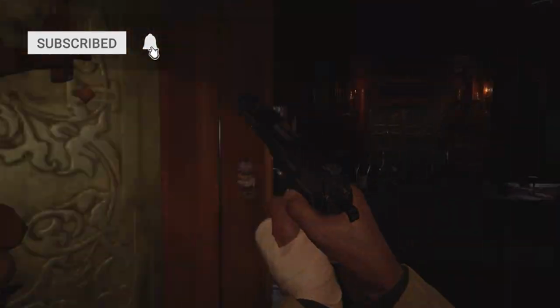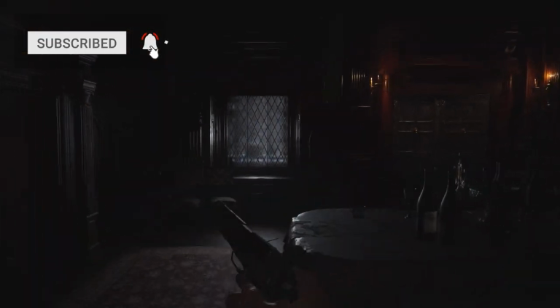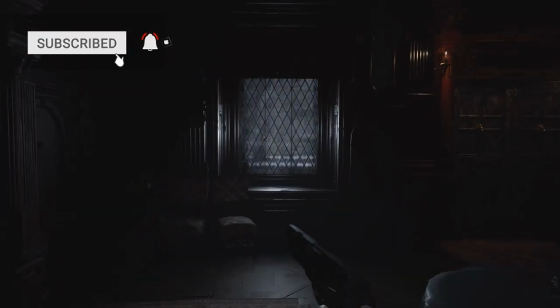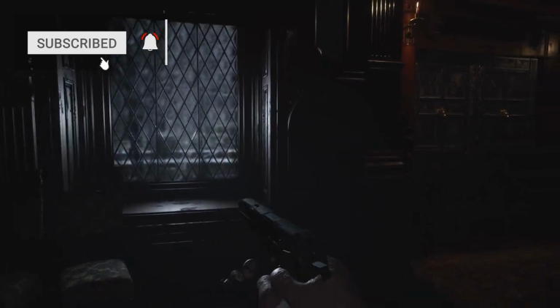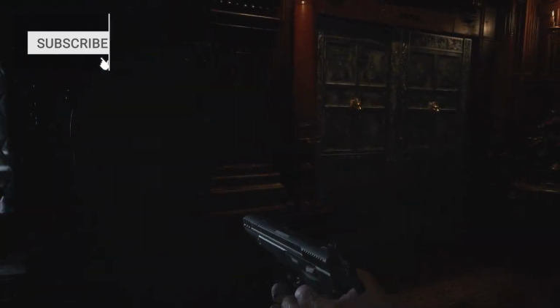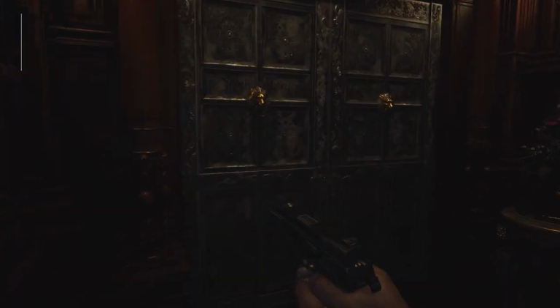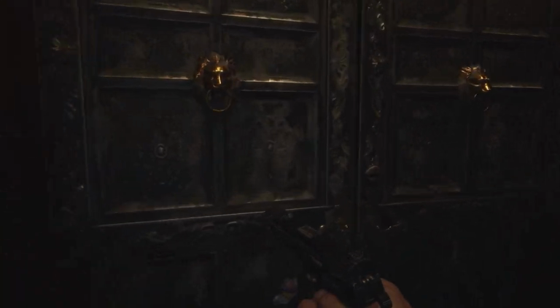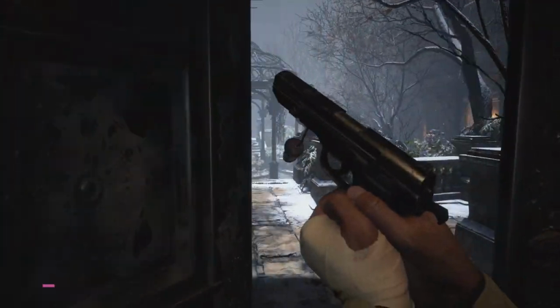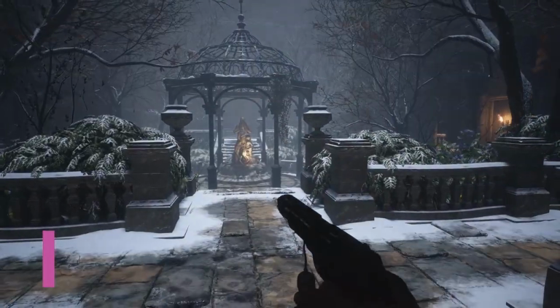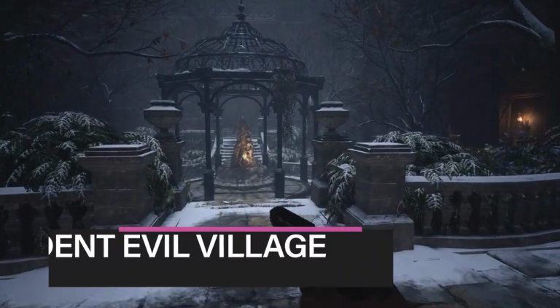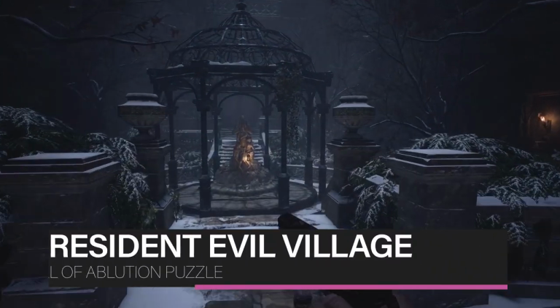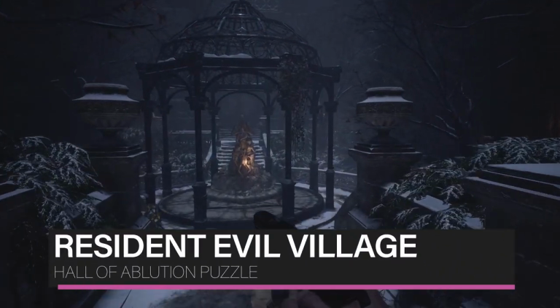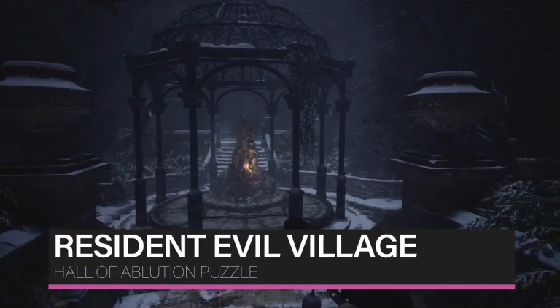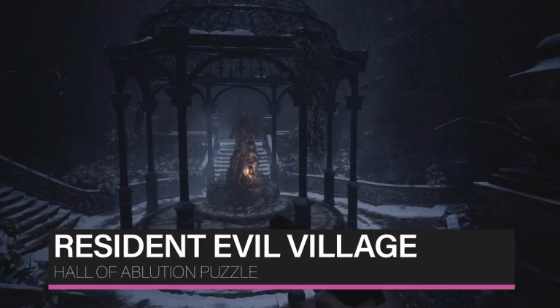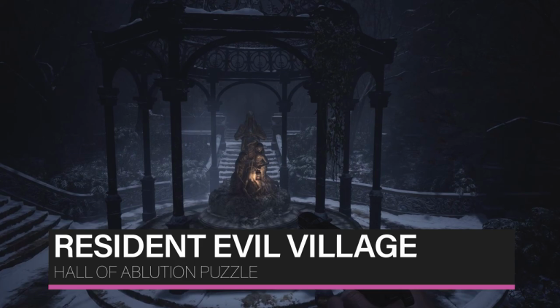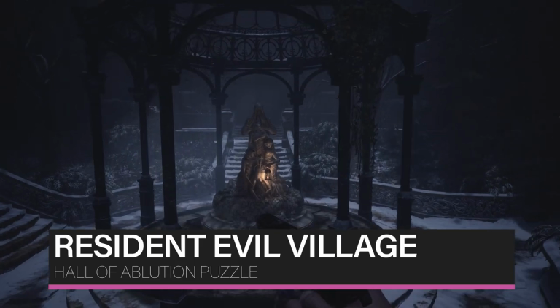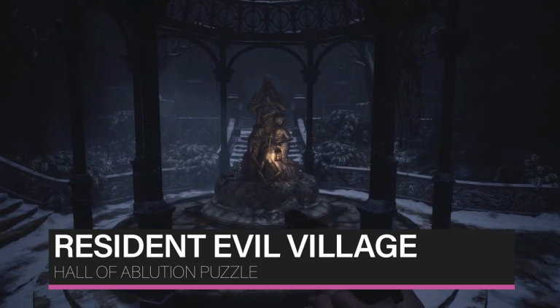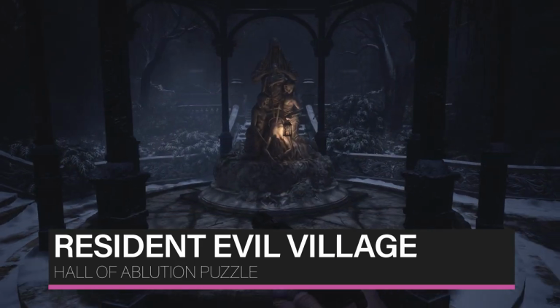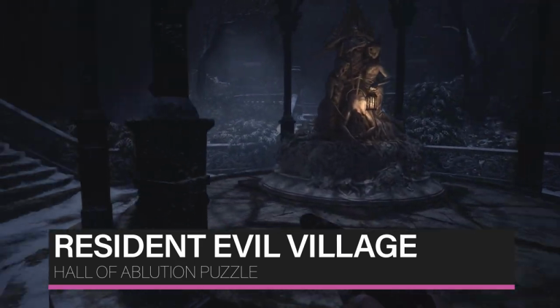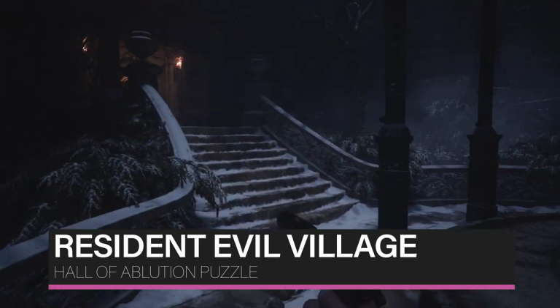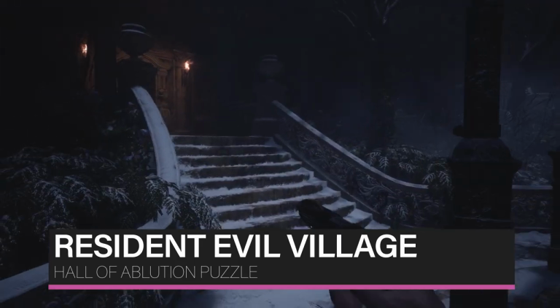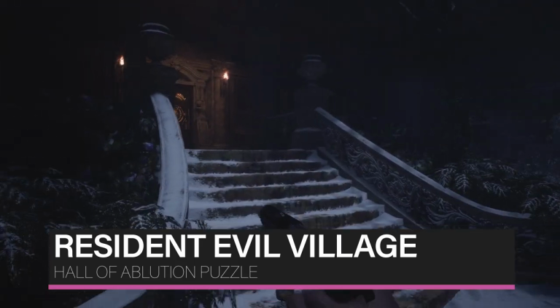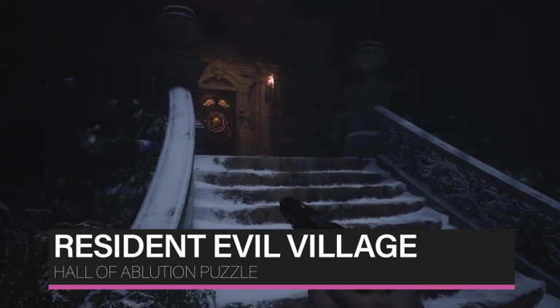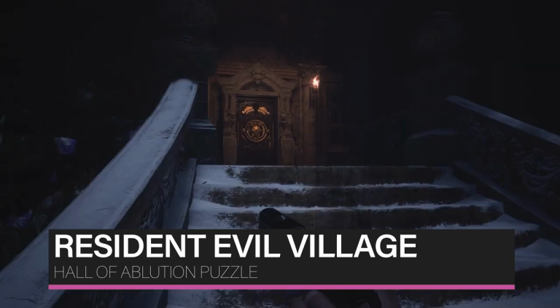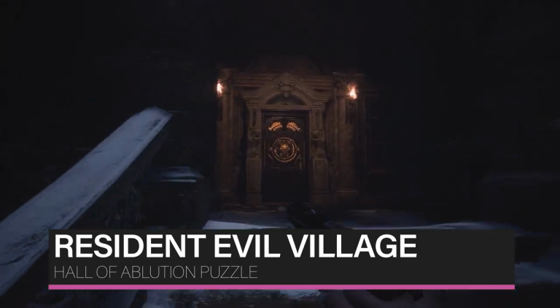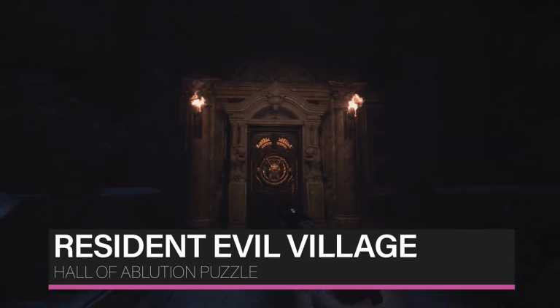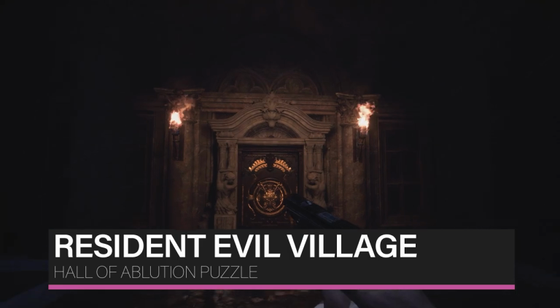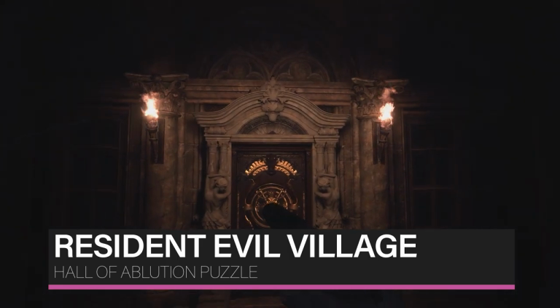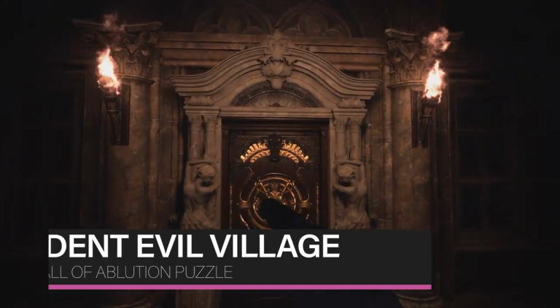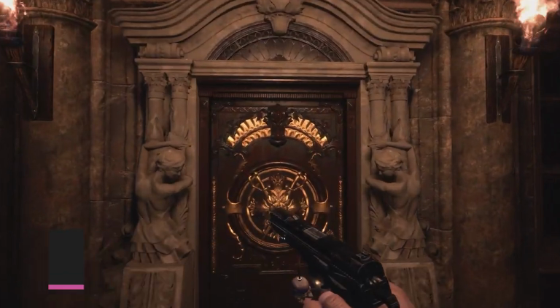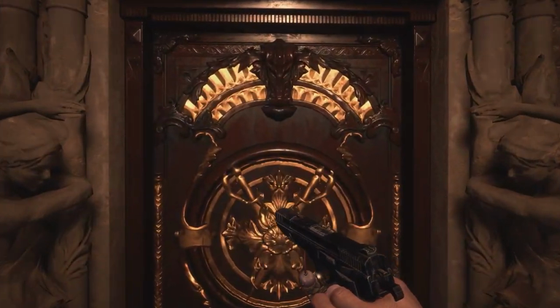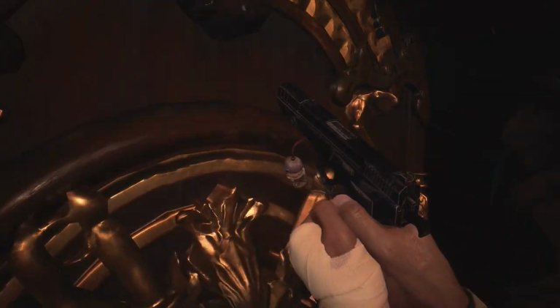One of the earlier puzzles in Resident Evil Village concerns the Hall of Ablution Statues. It's a key puzzle you need to solve to progress, and it isn't clear straight away what you need to do to move forward. This guide is going to show you how to solve this confusing puzzle.